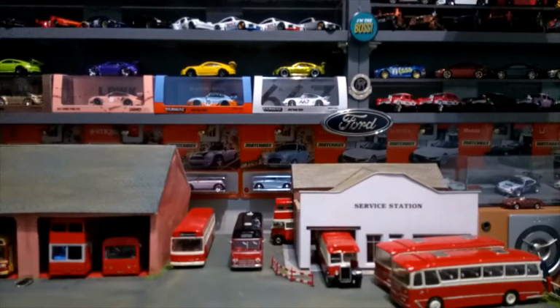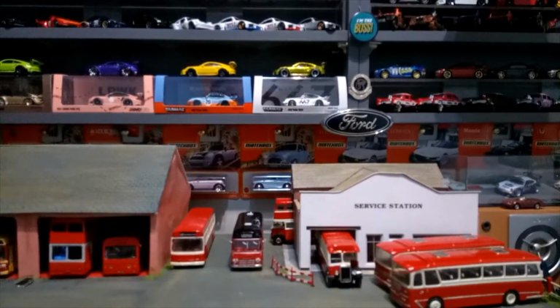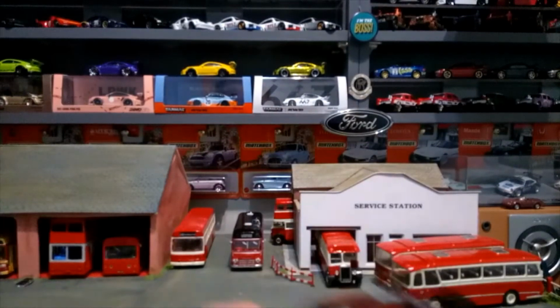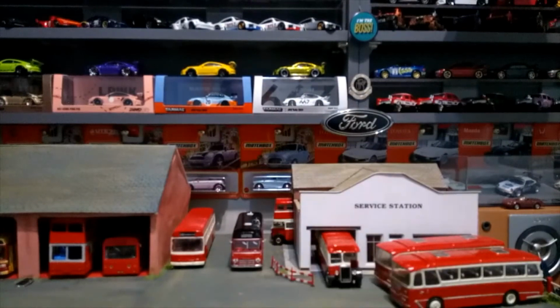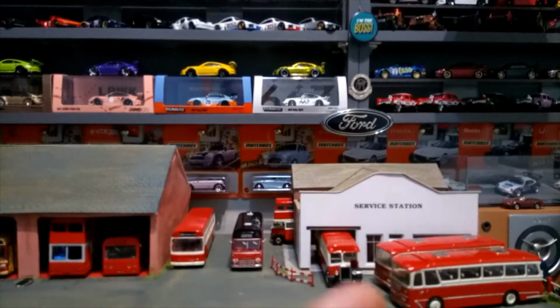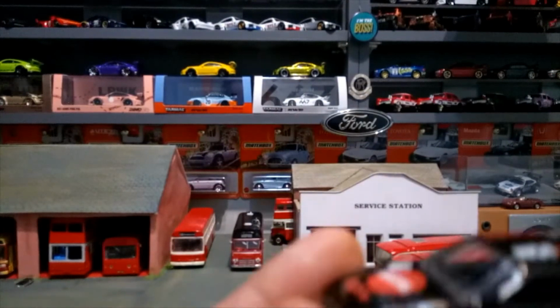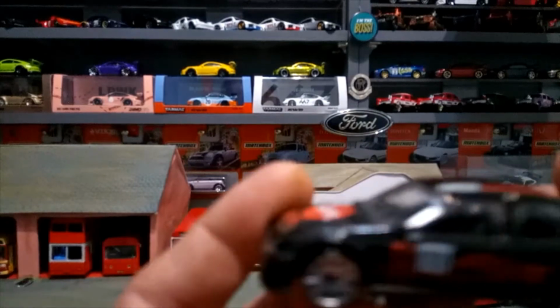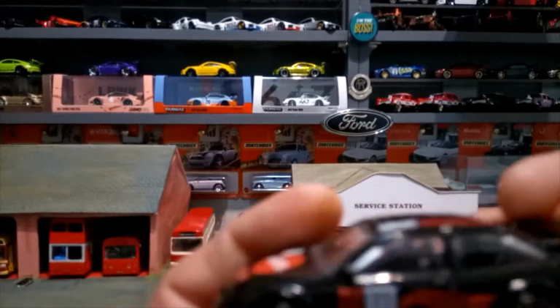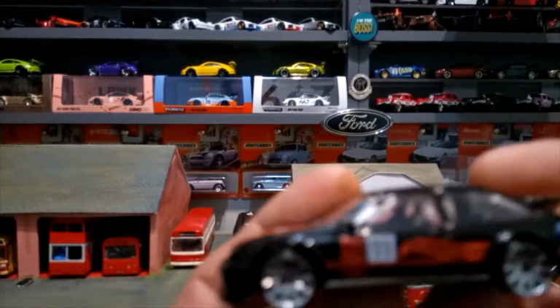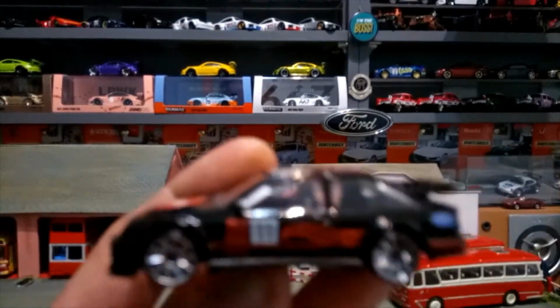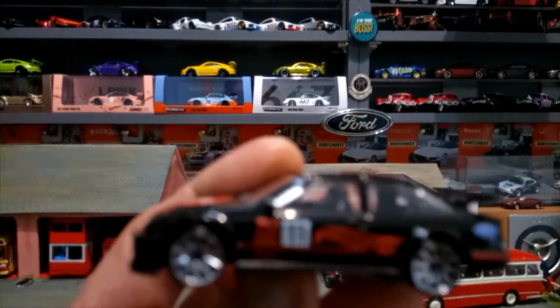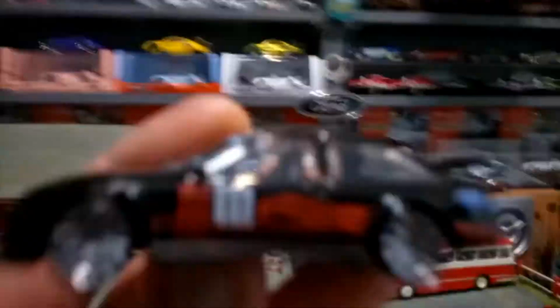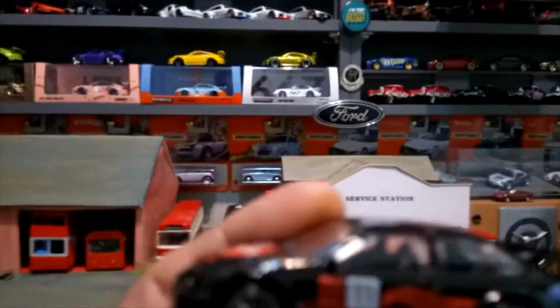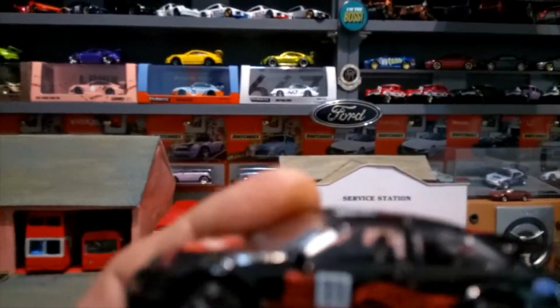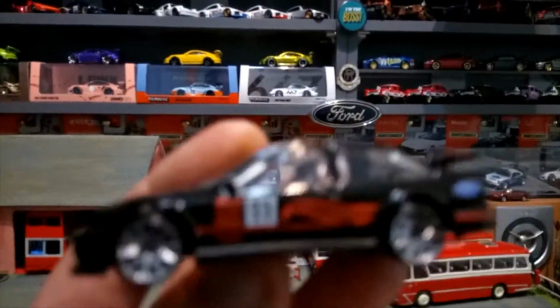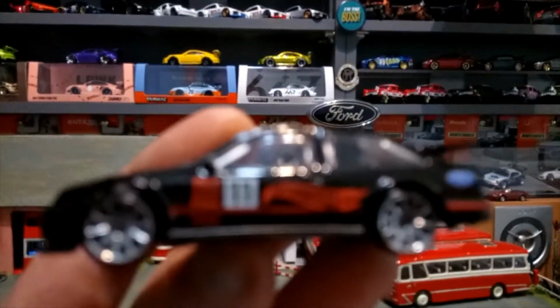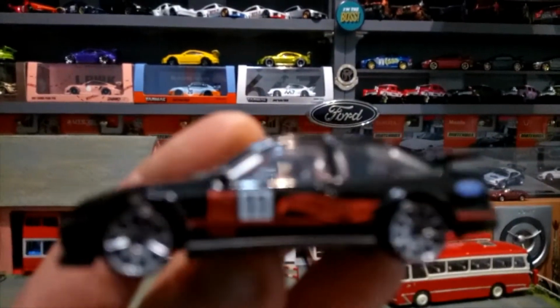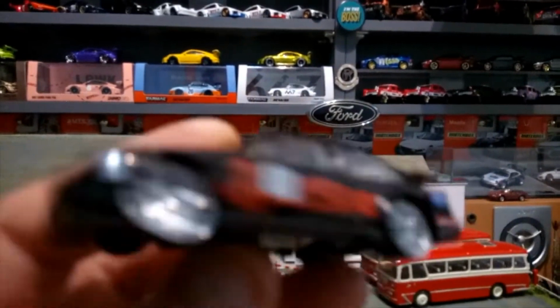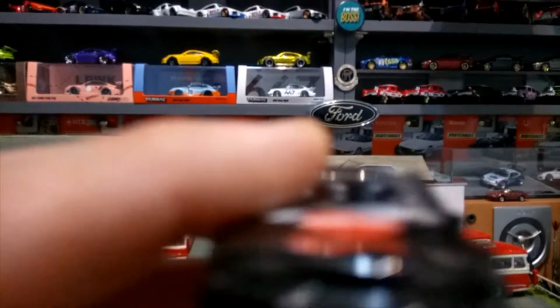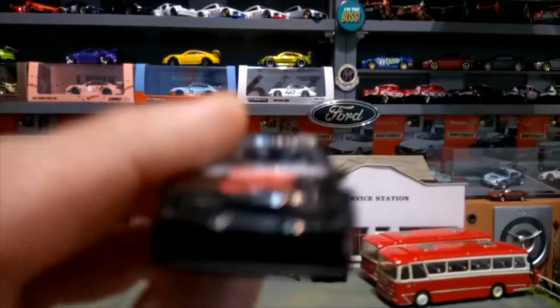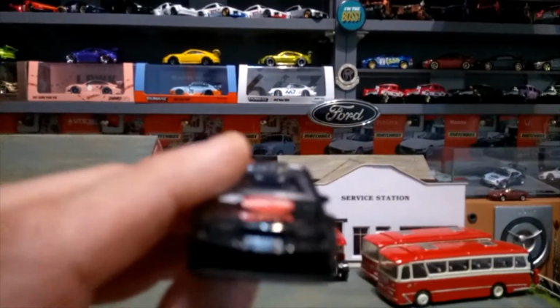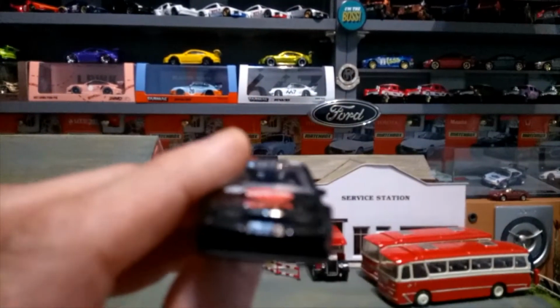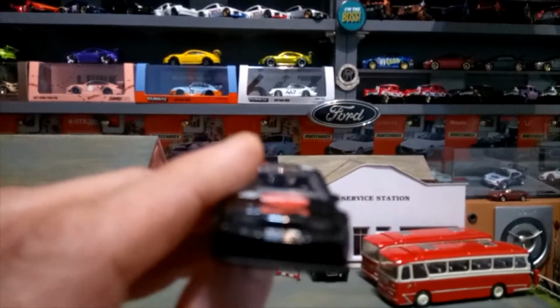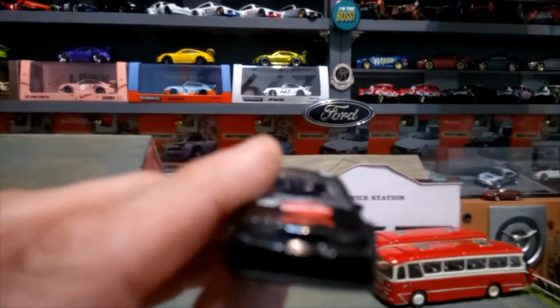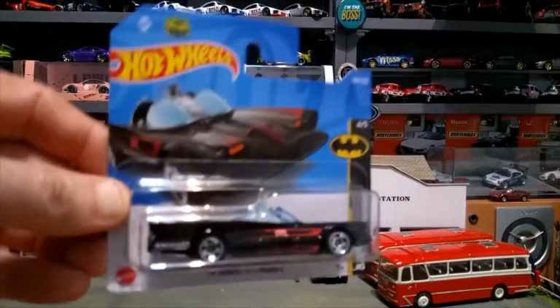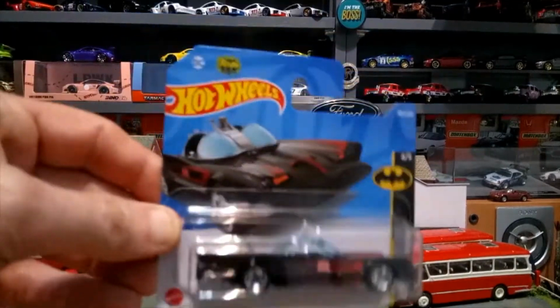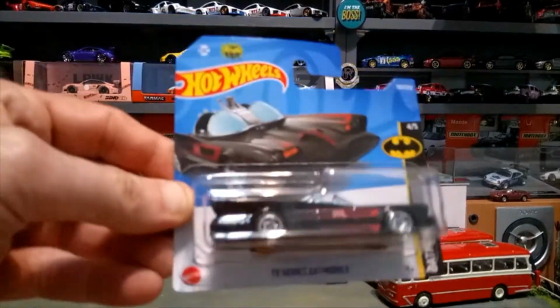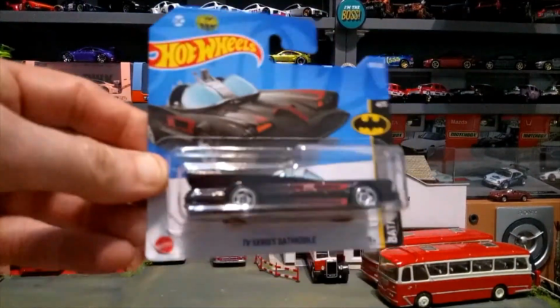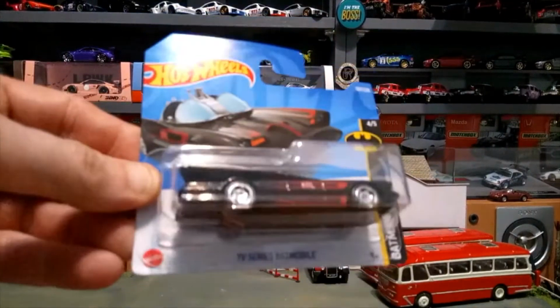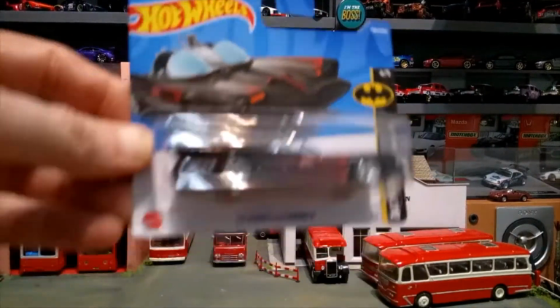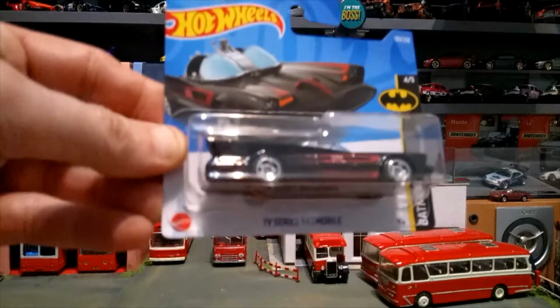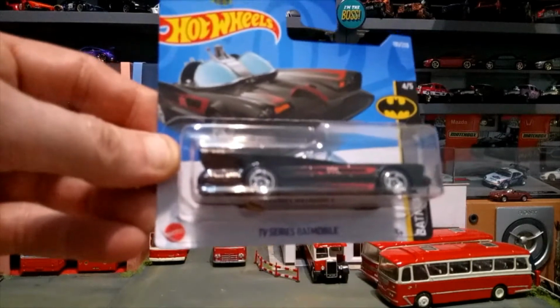It's the Sierra Cosworth — here's the blue version, and also on top of that there's a black version as well. I'll just show you both.